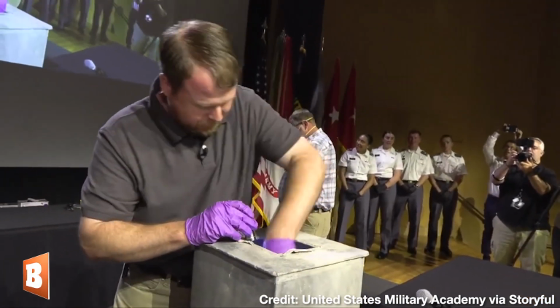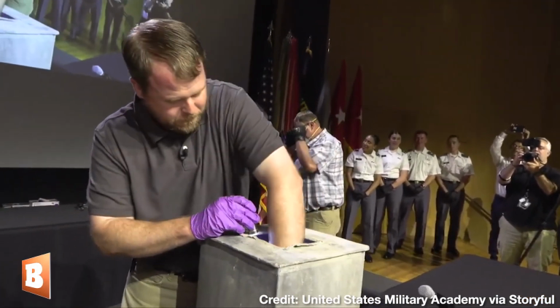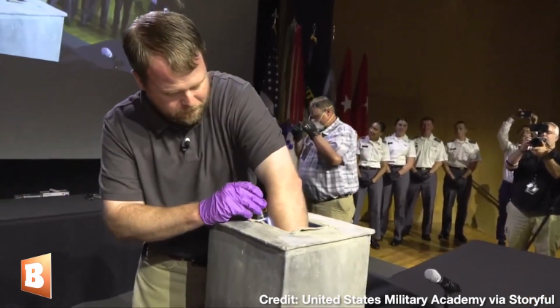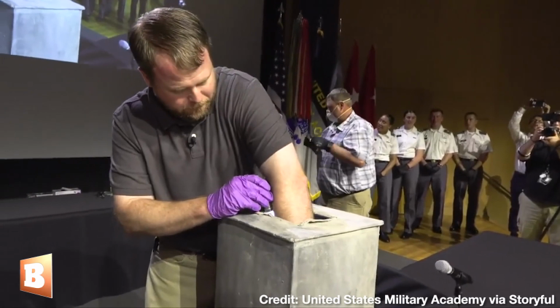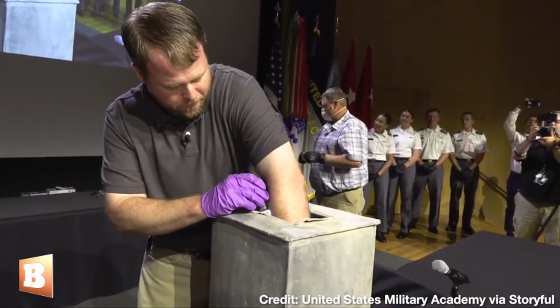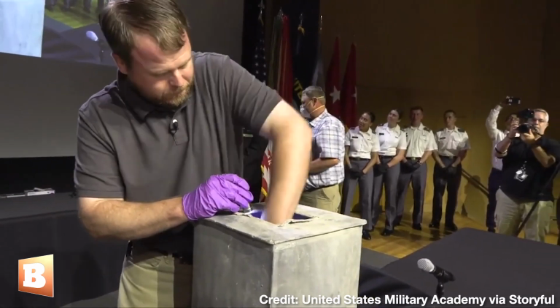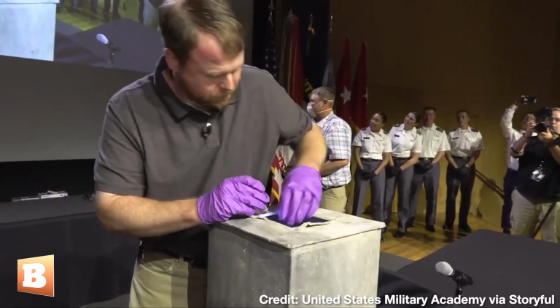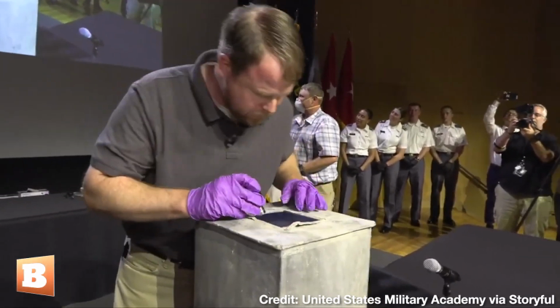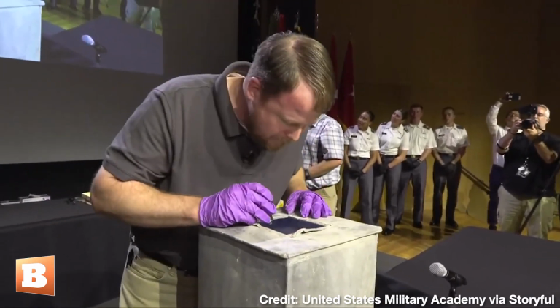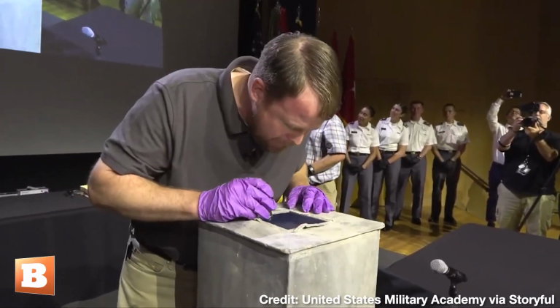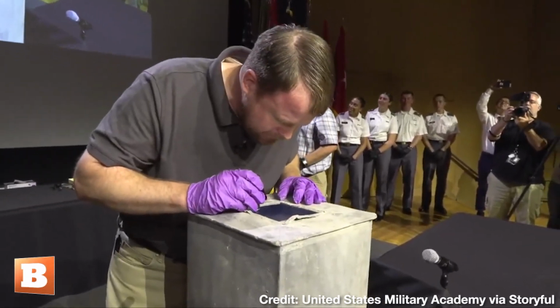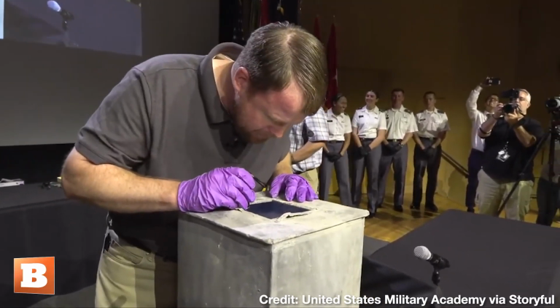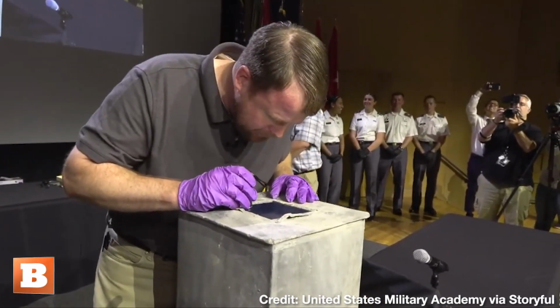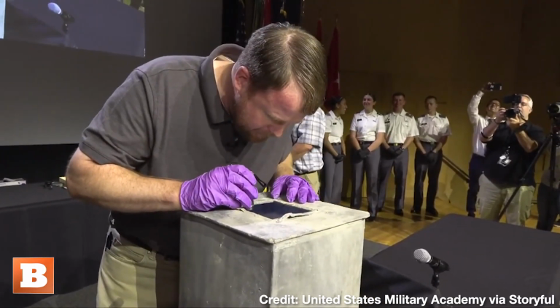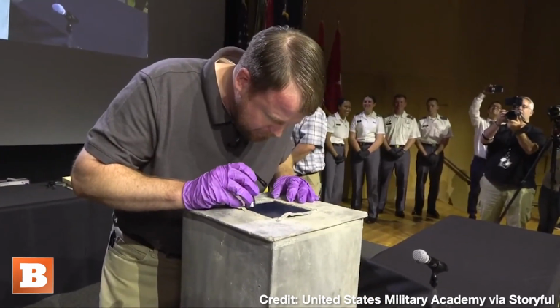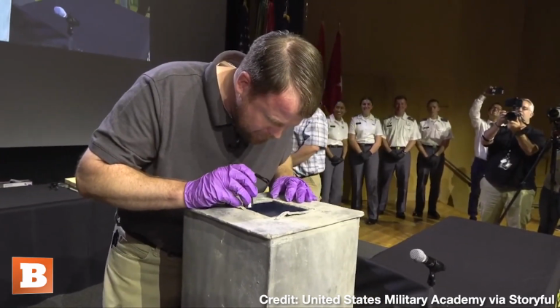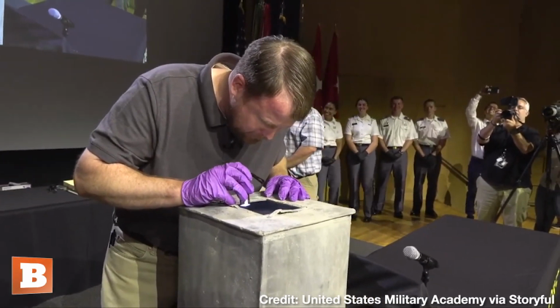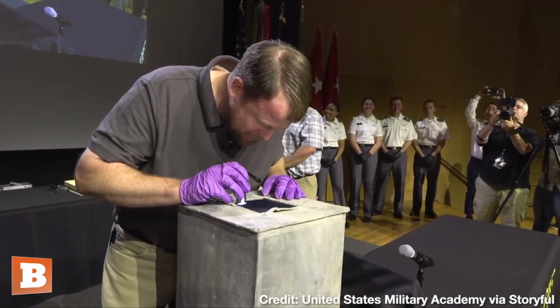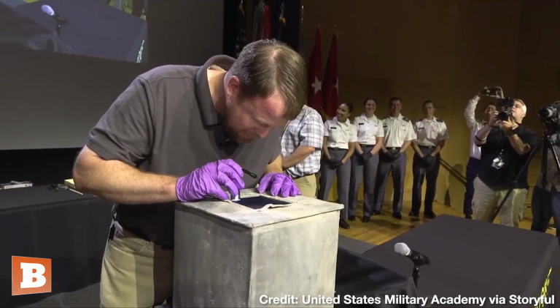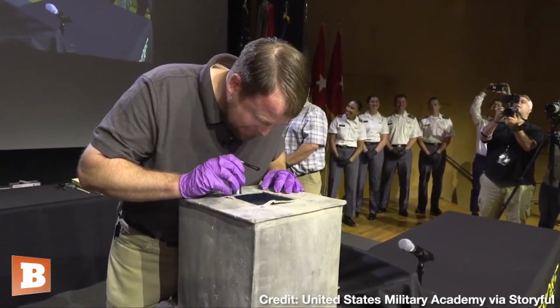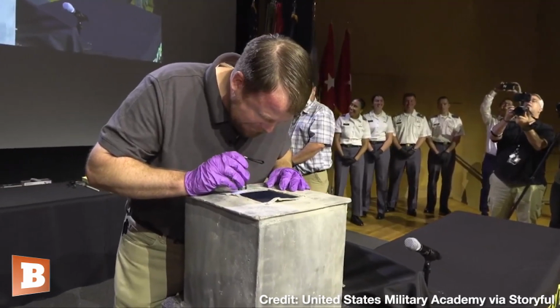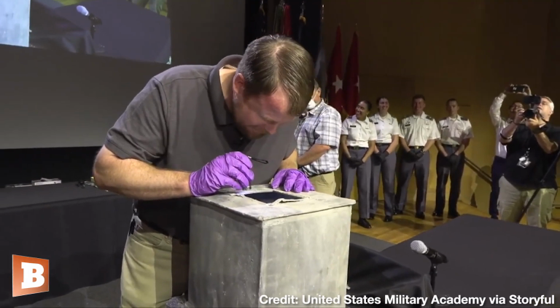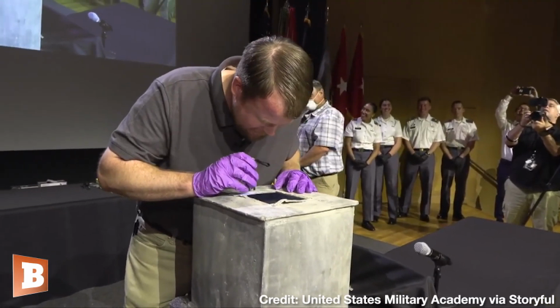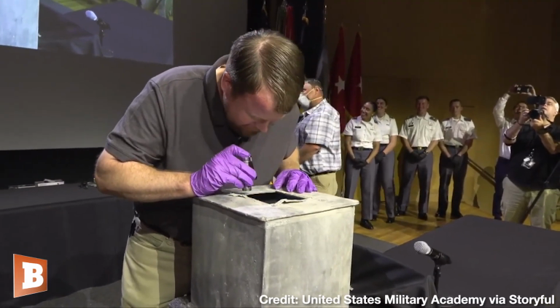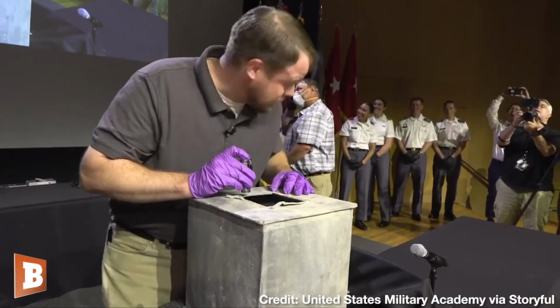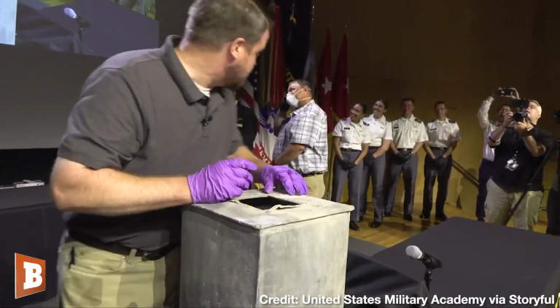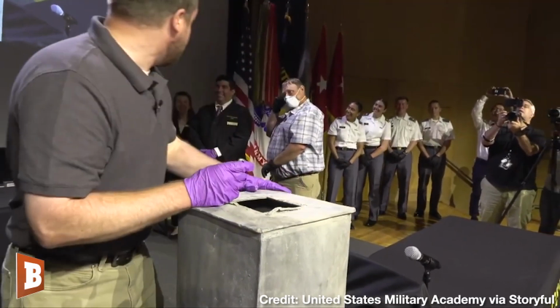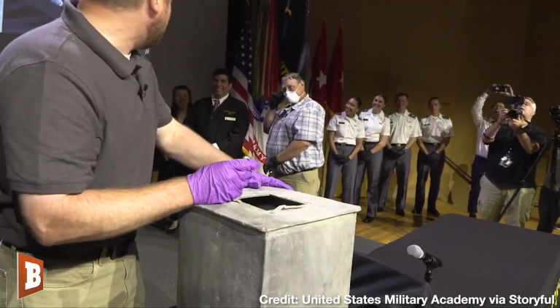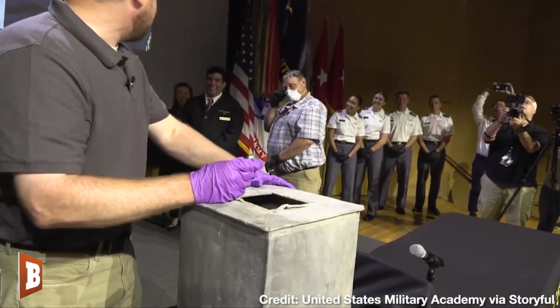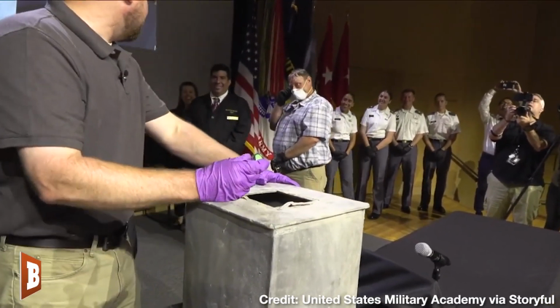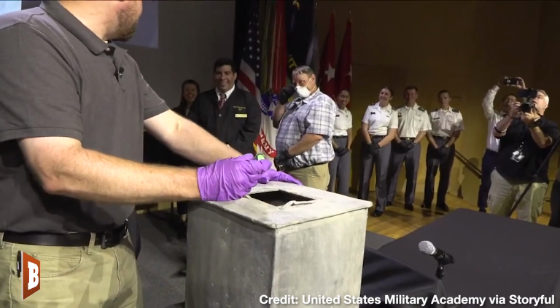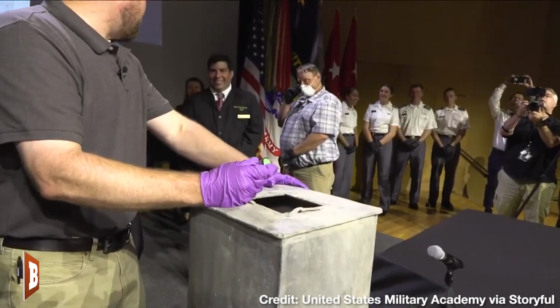Oh, shit, shit, shit. You want to take a look, Mike?